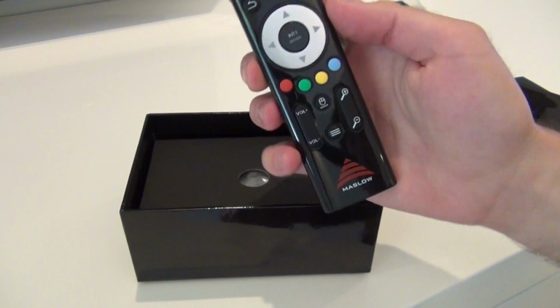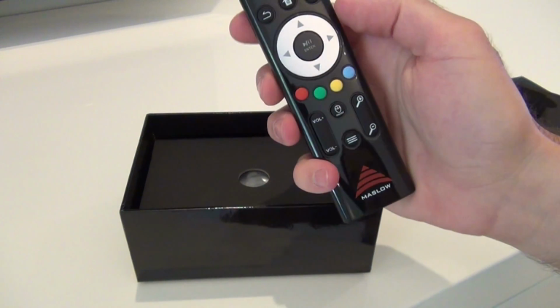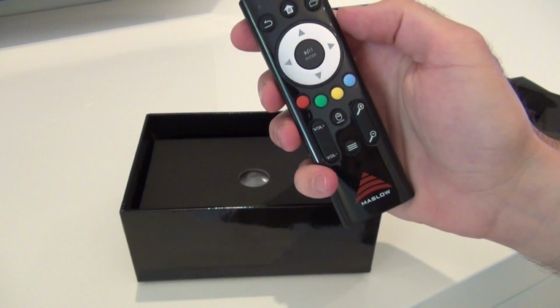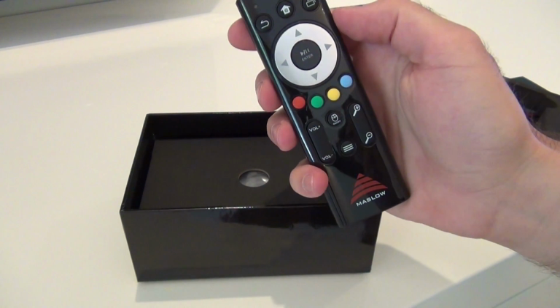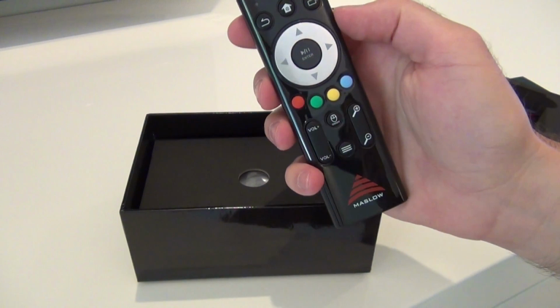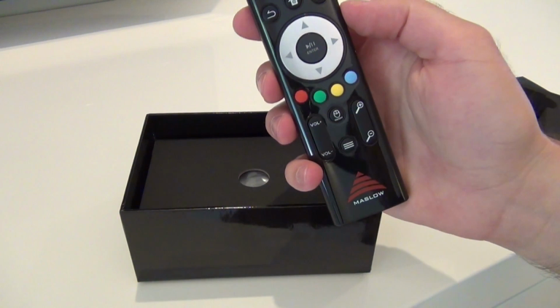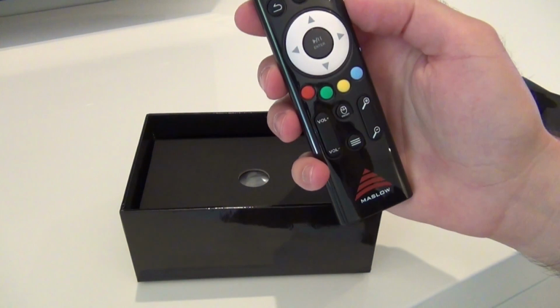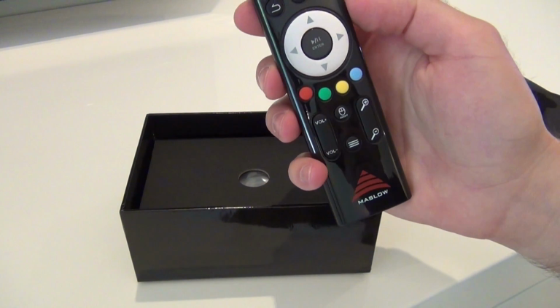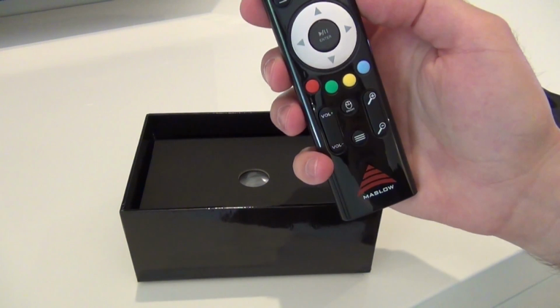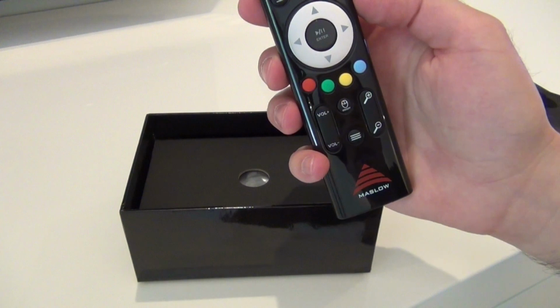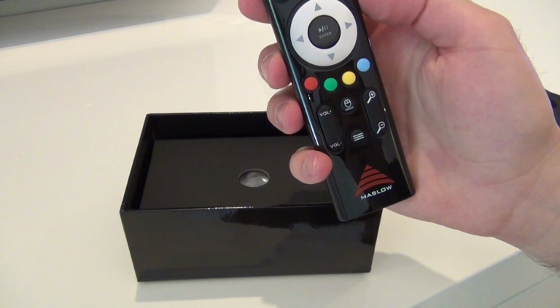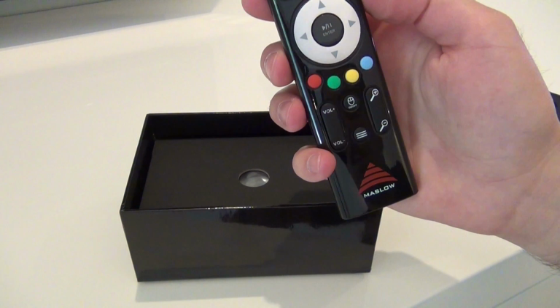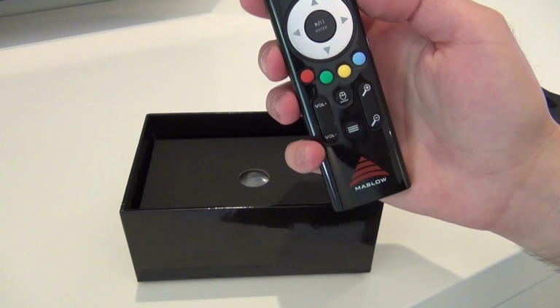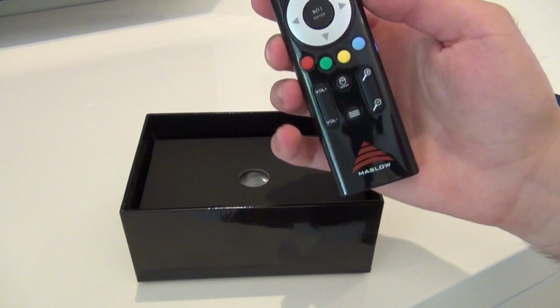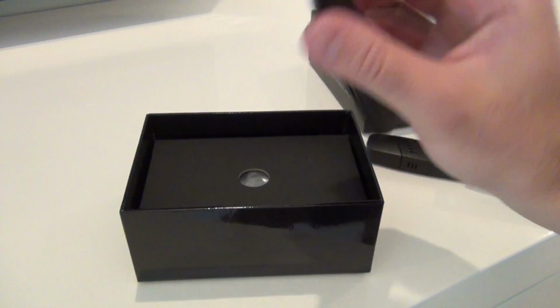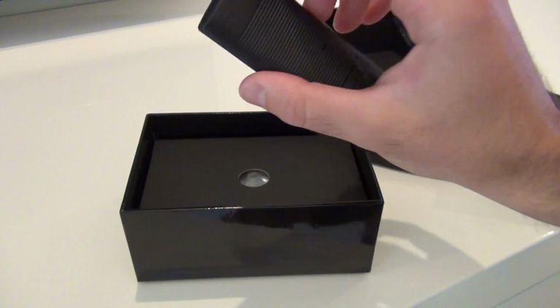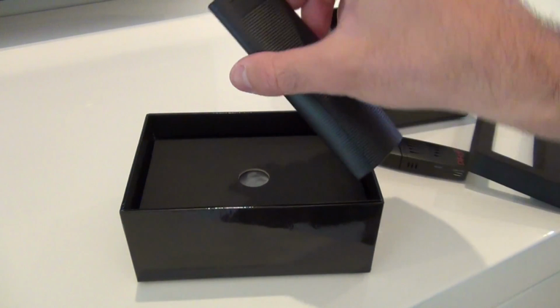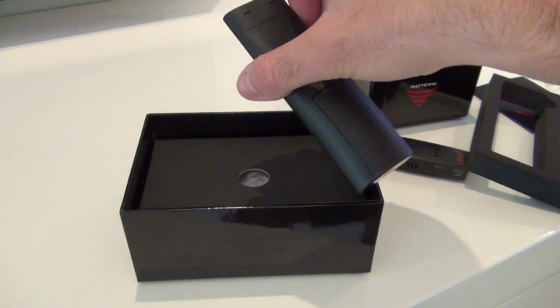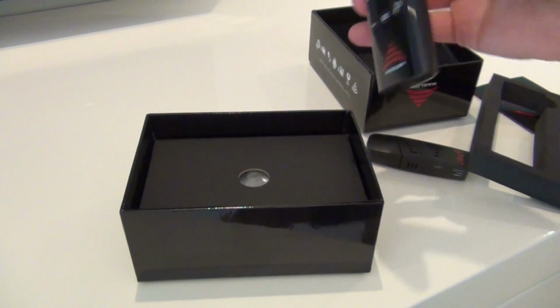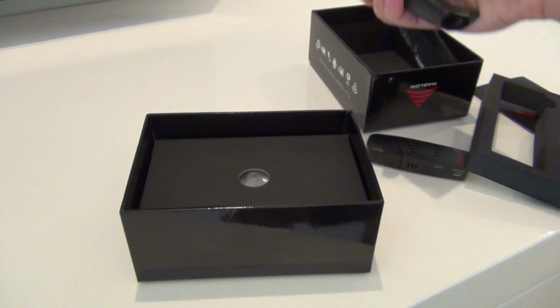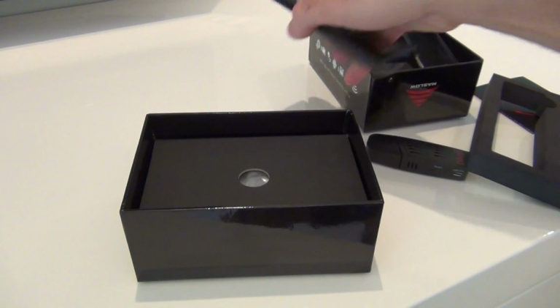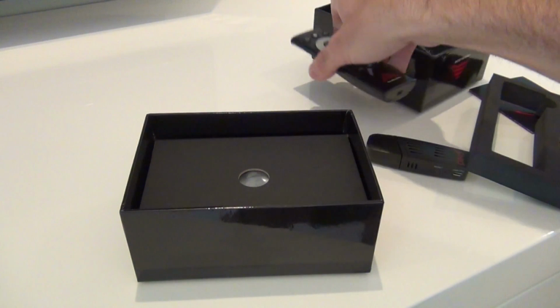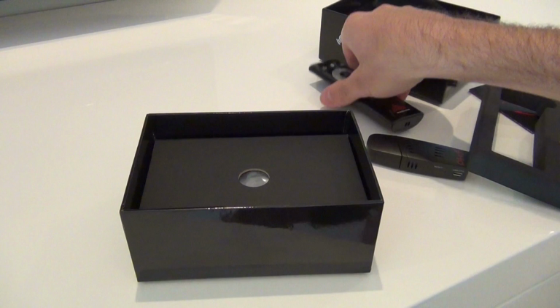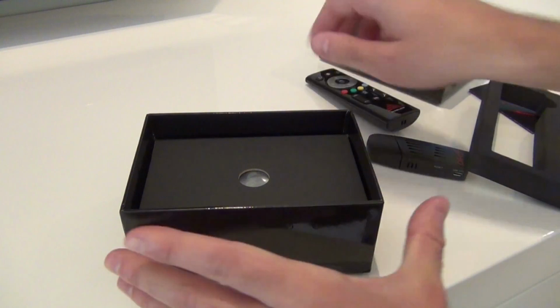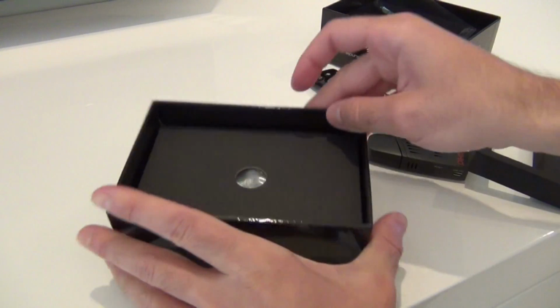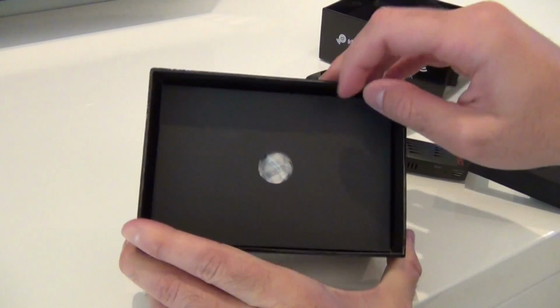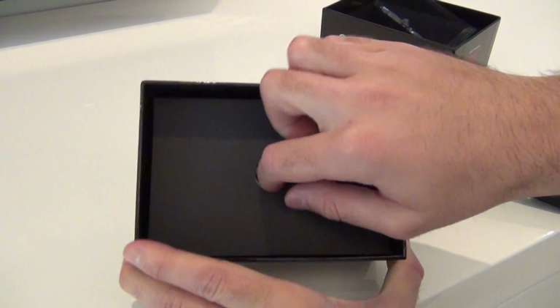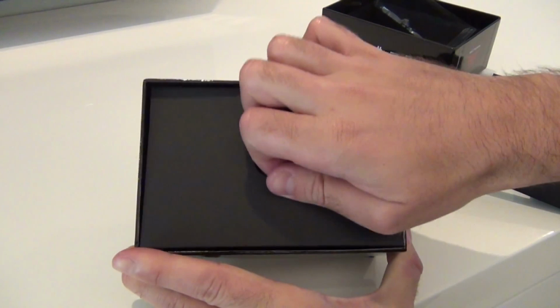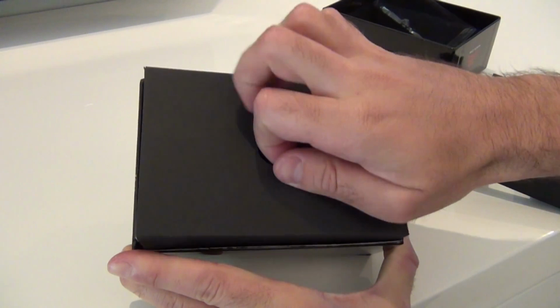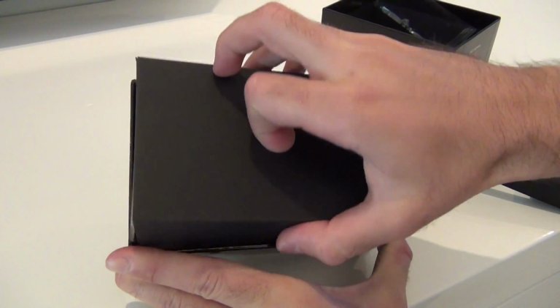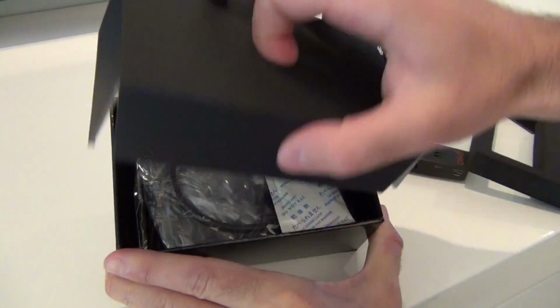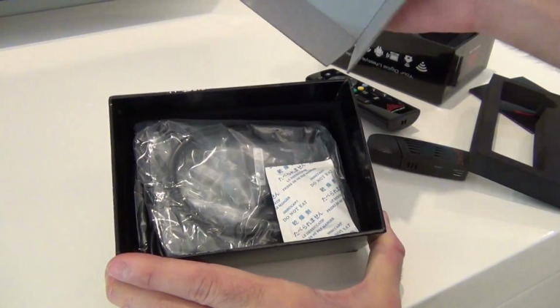It has an enter button, volume up and down, scrolling, and power on and off. Really keen to see how this whole thing works. Let's put that aside a second and see what else comes in the box — take out the card here.